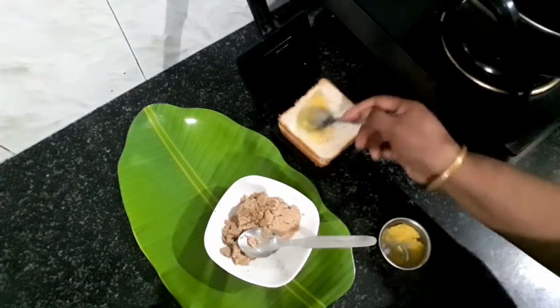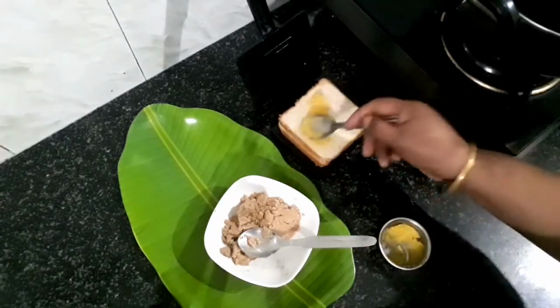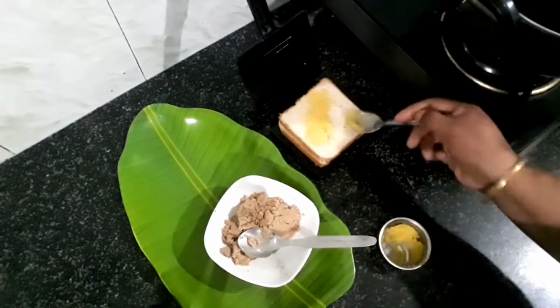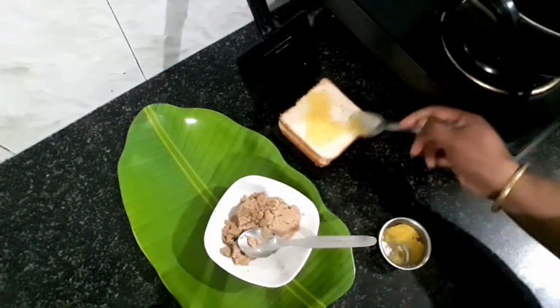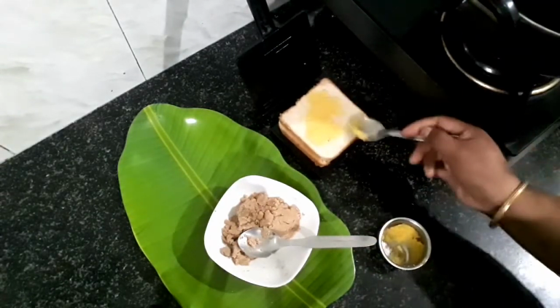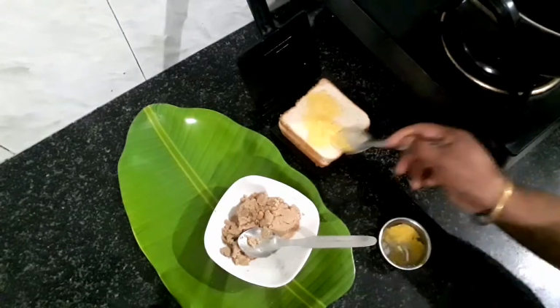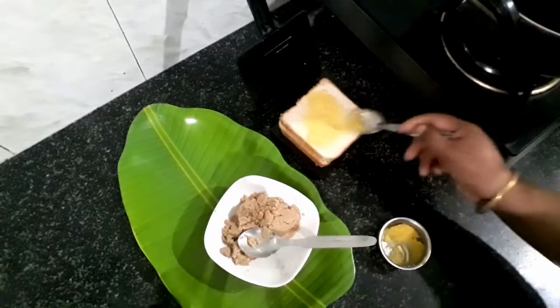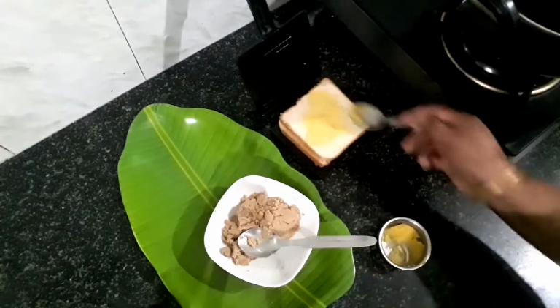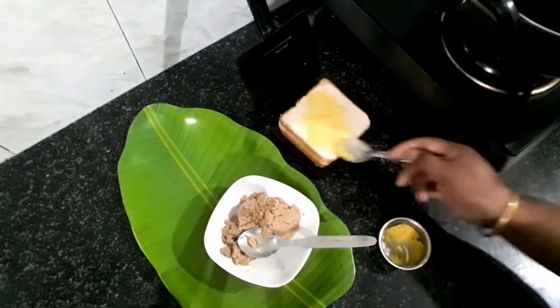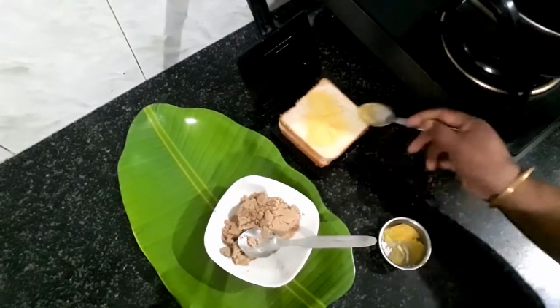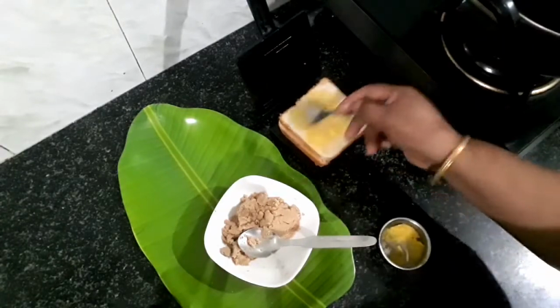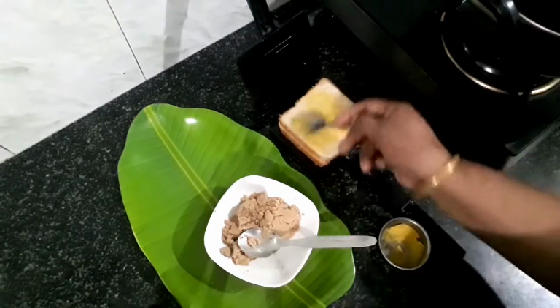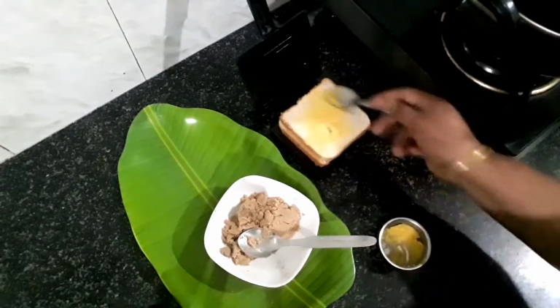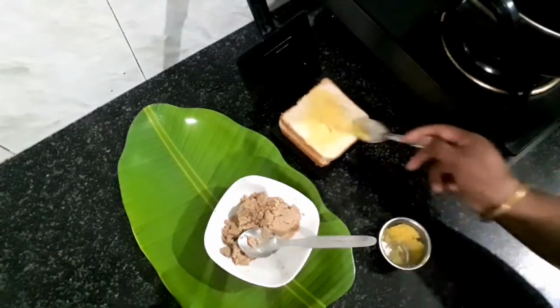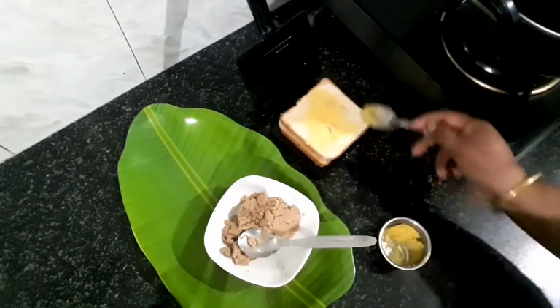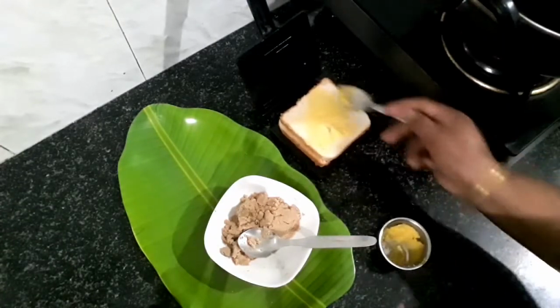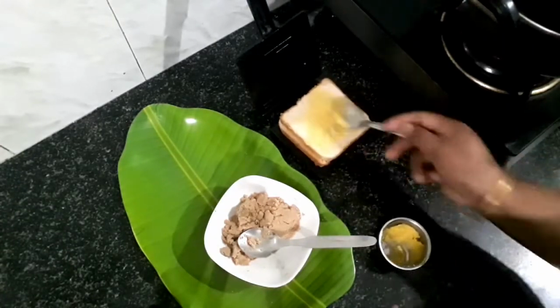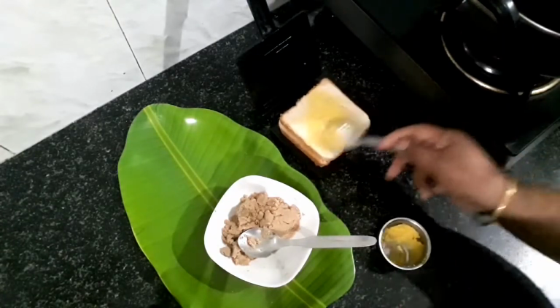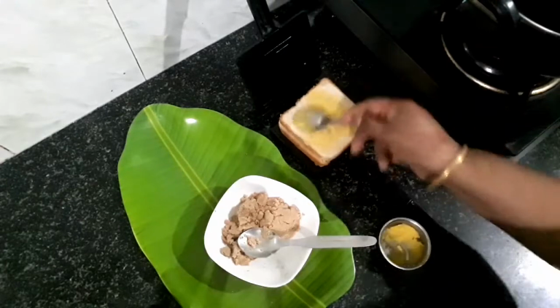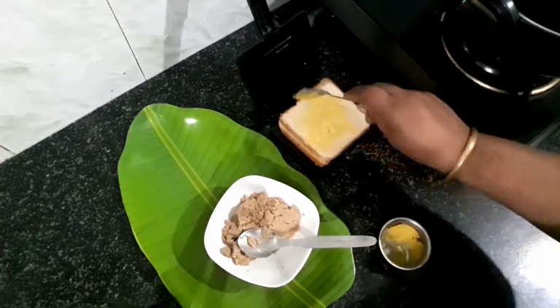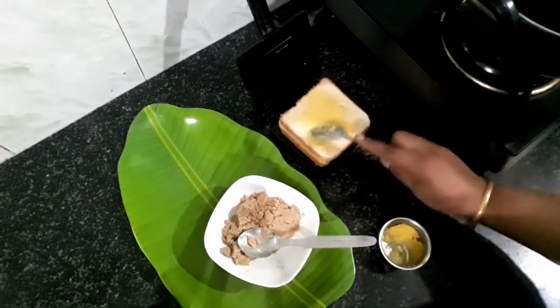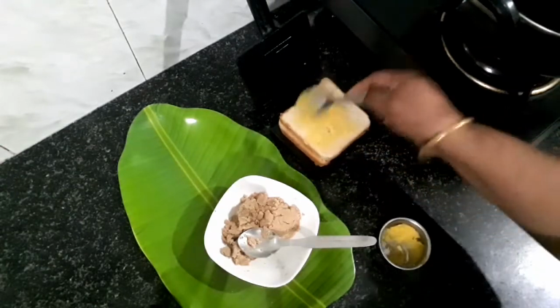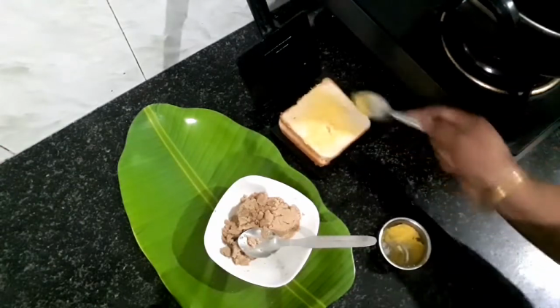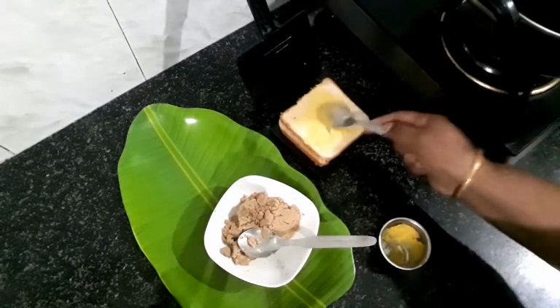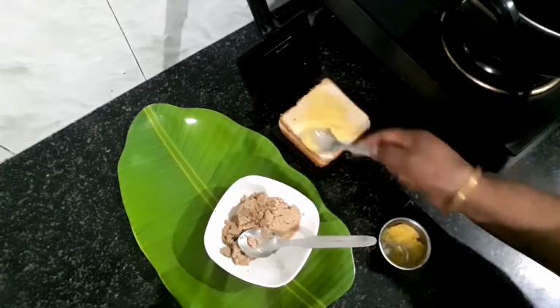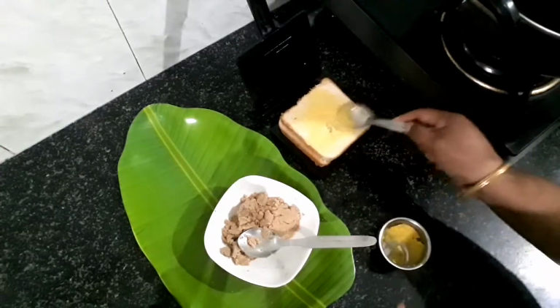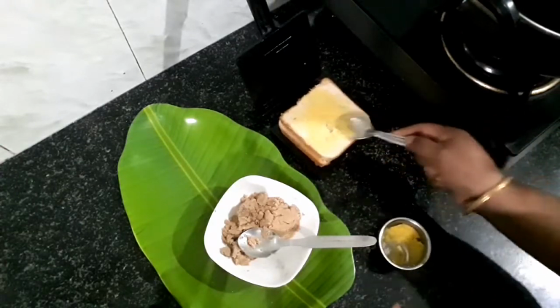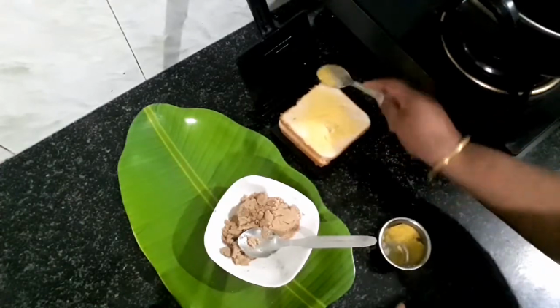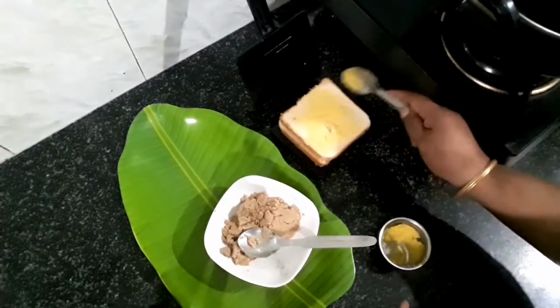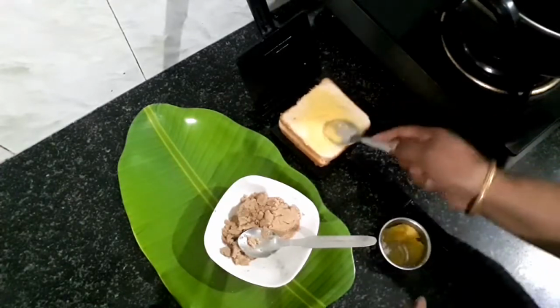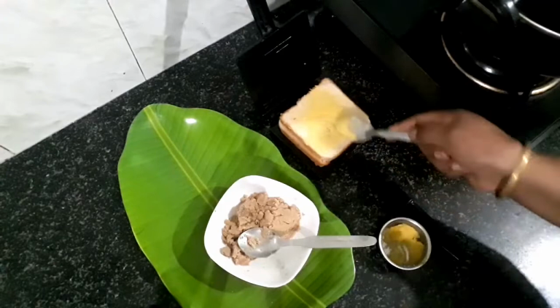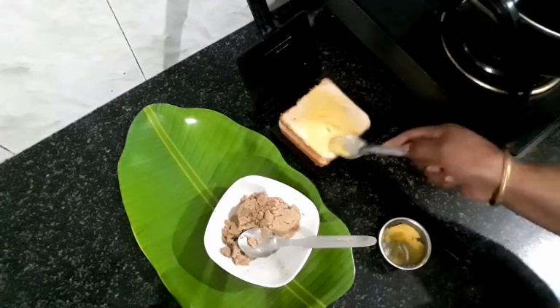Super taste, health, weight loss. Bread and peanut butter bread.